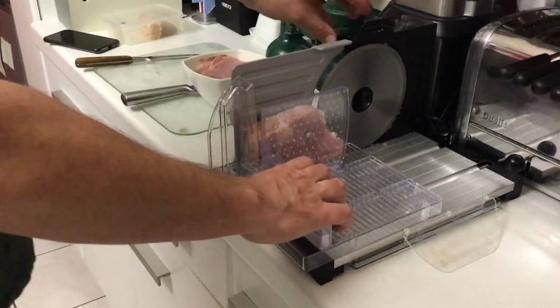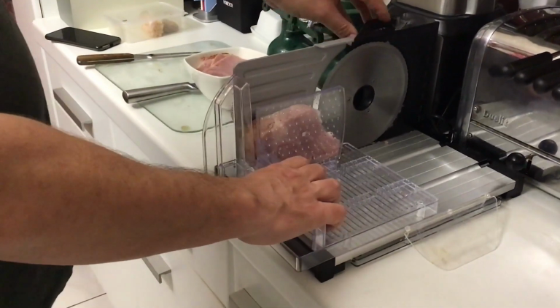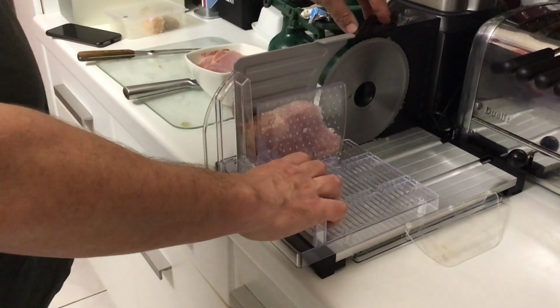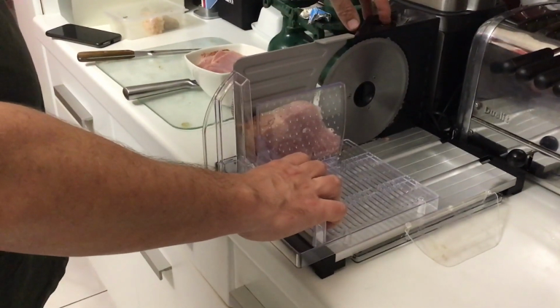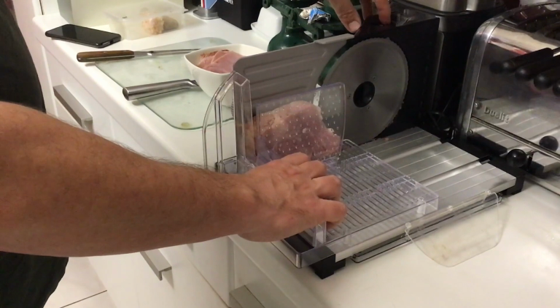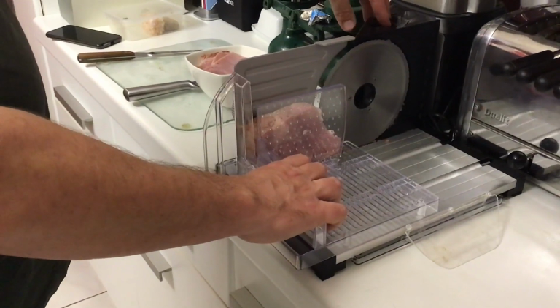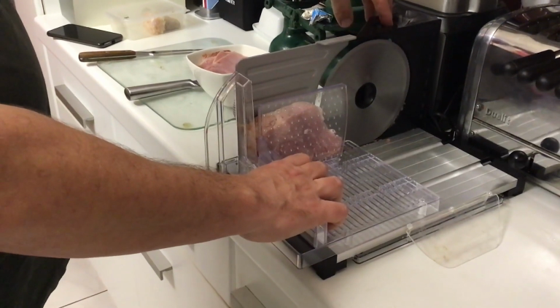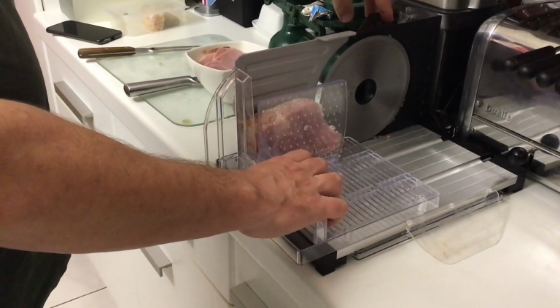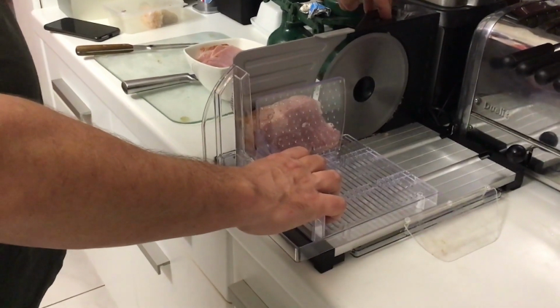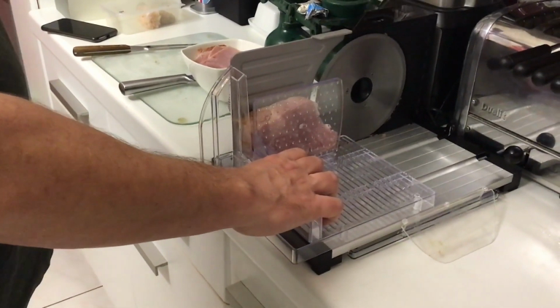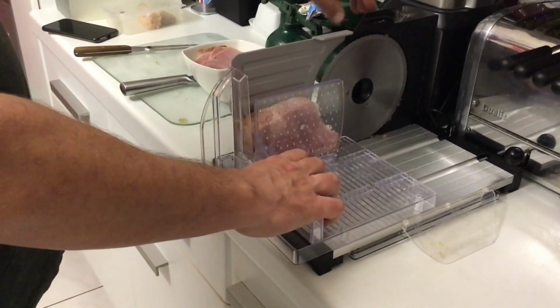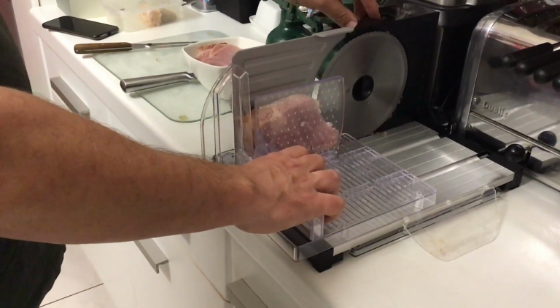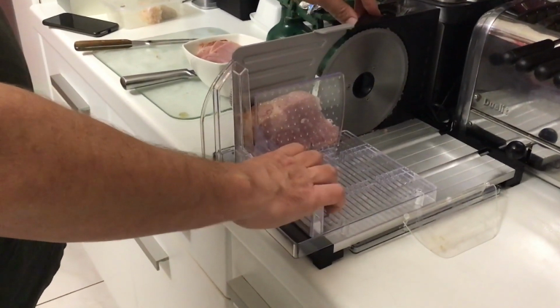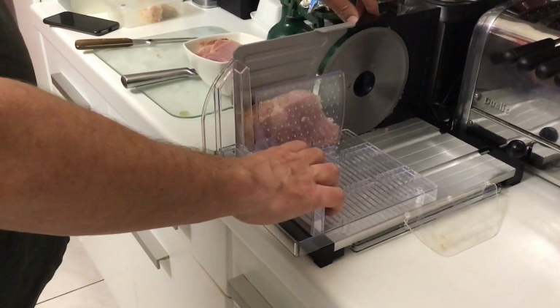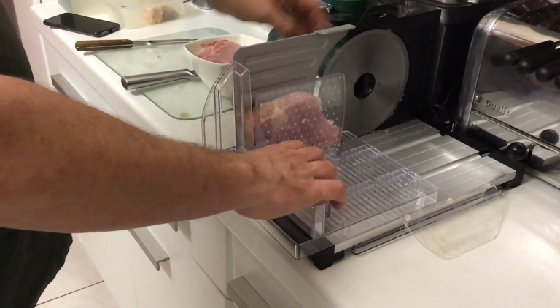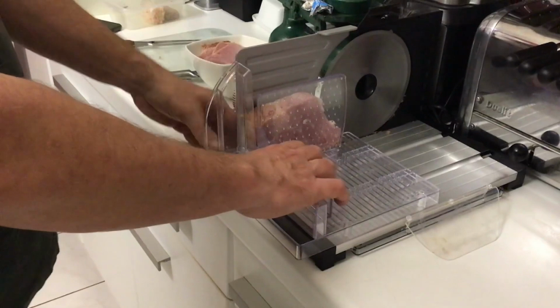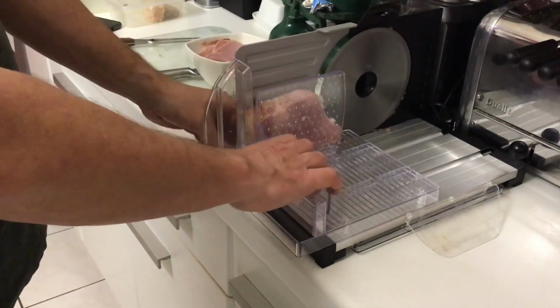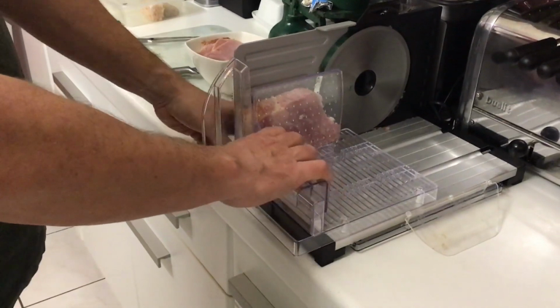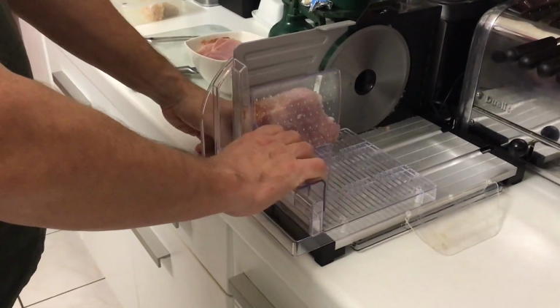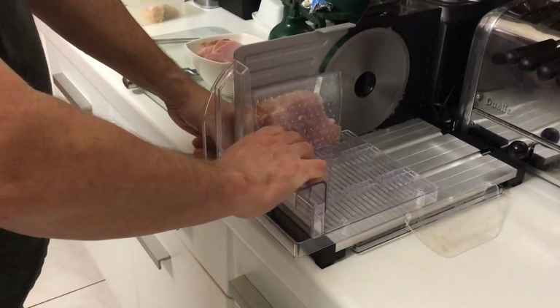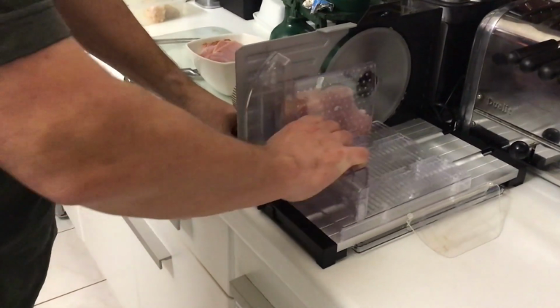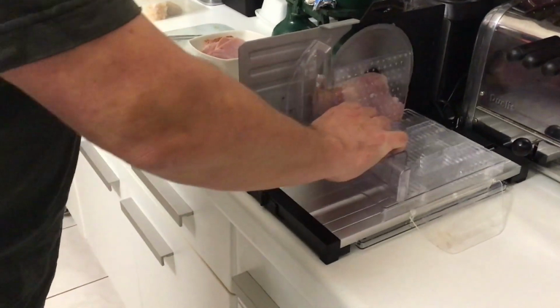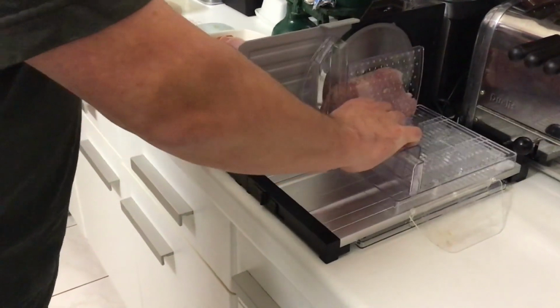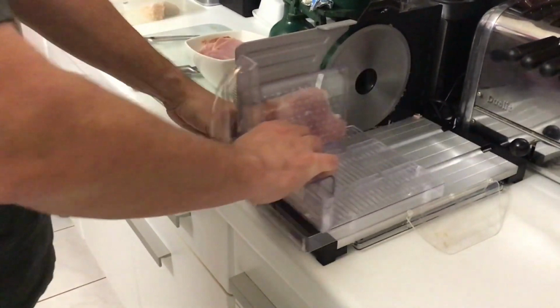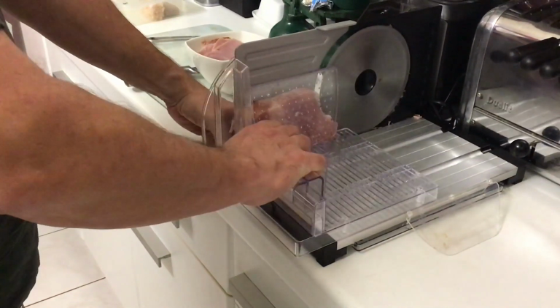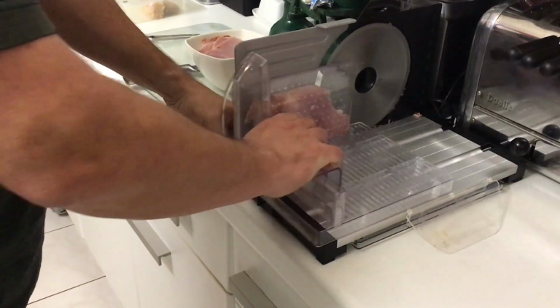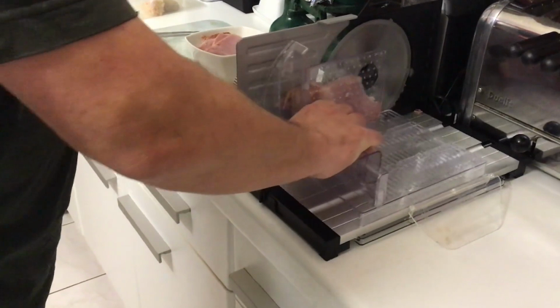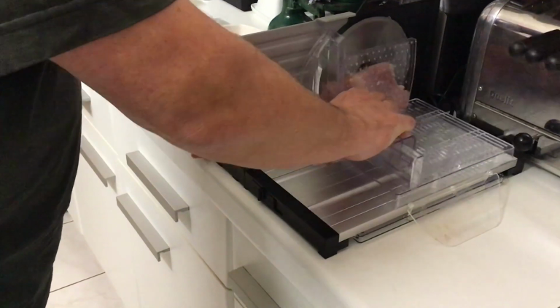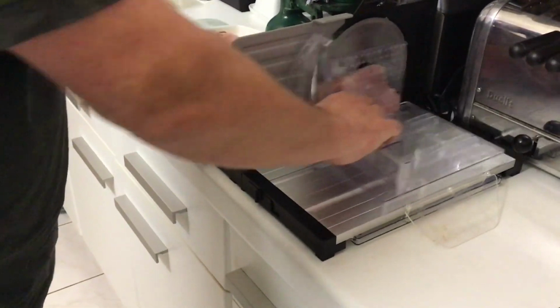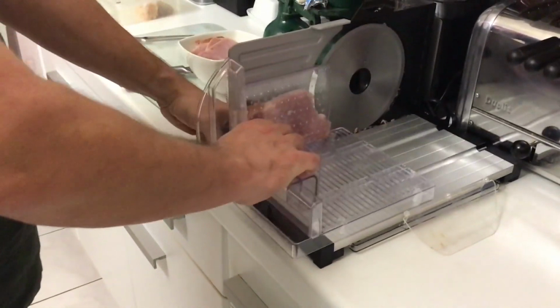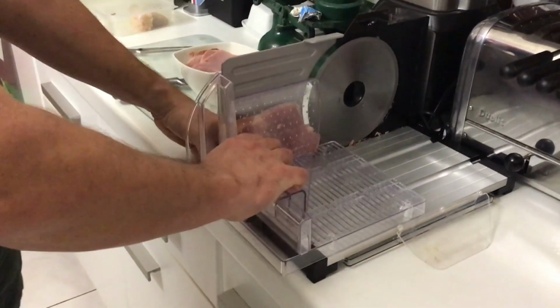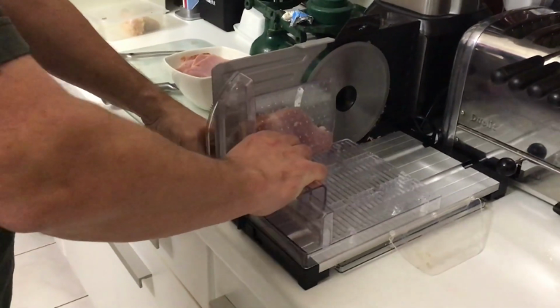You can either have it on button two, where it only turns while you hold it, or you can put it on one for permanent and then you can just hold it nice and easy.